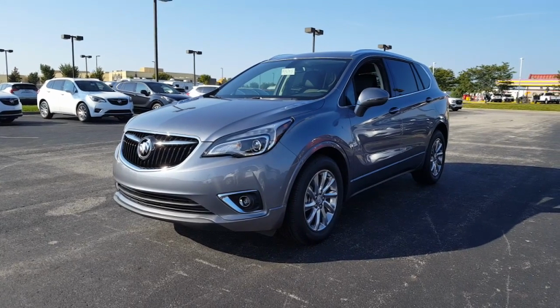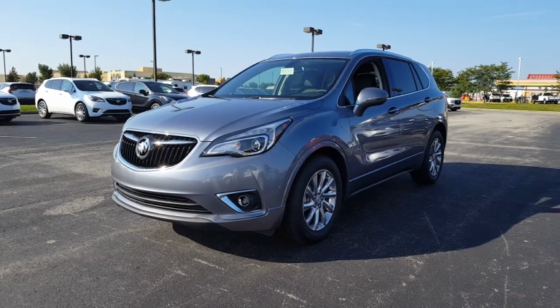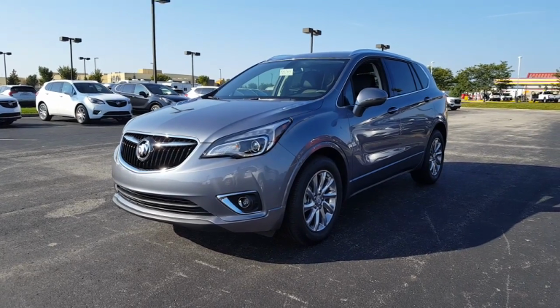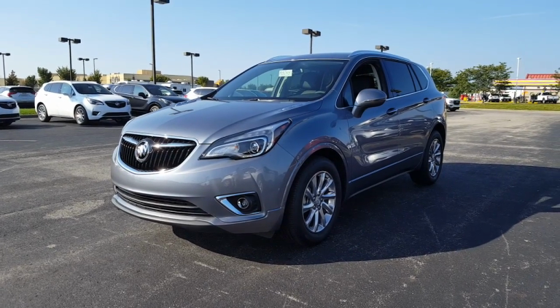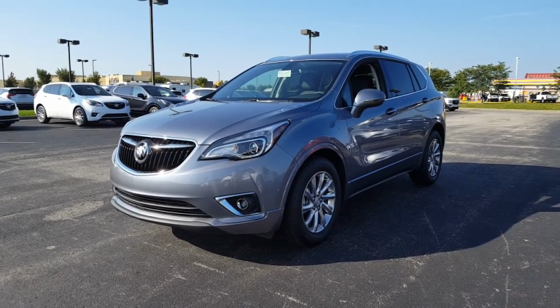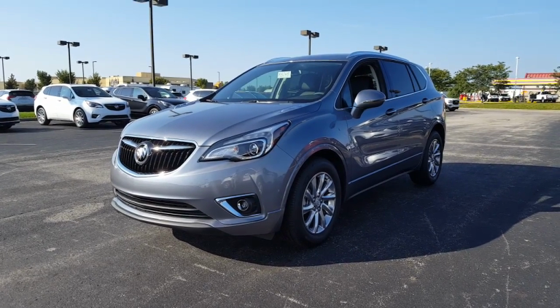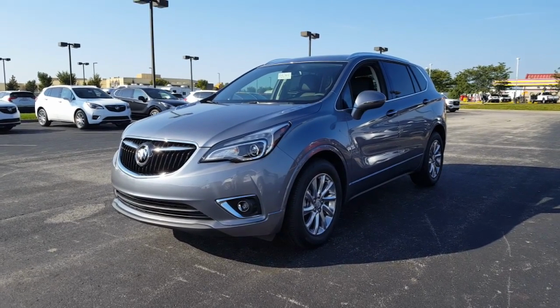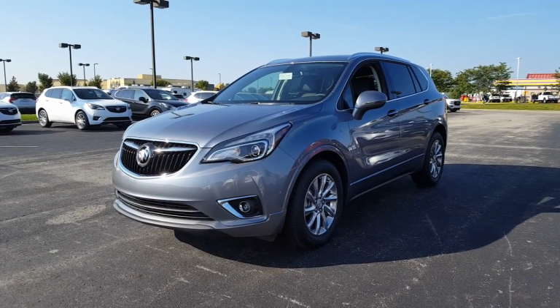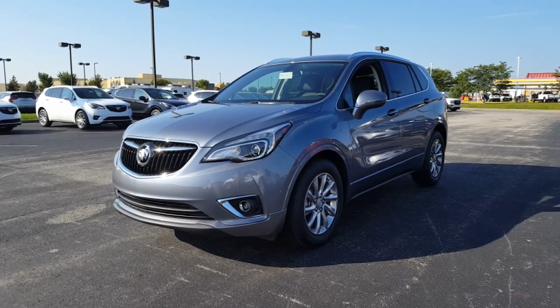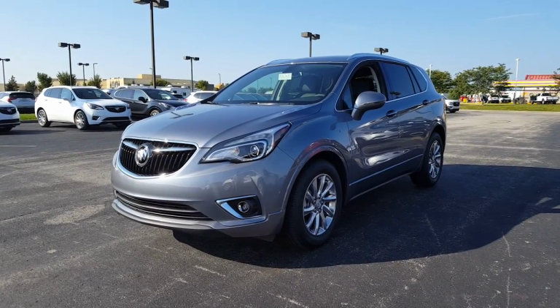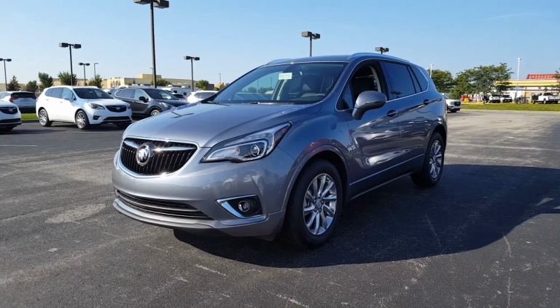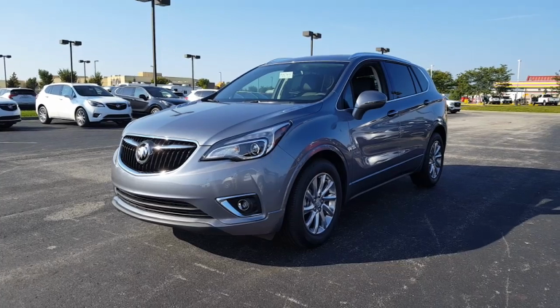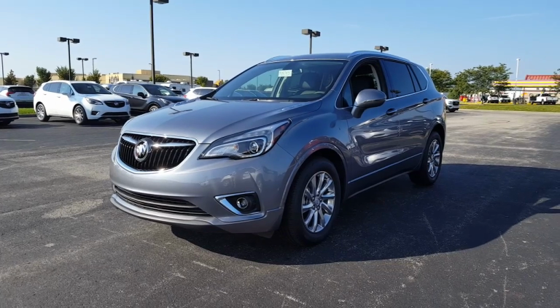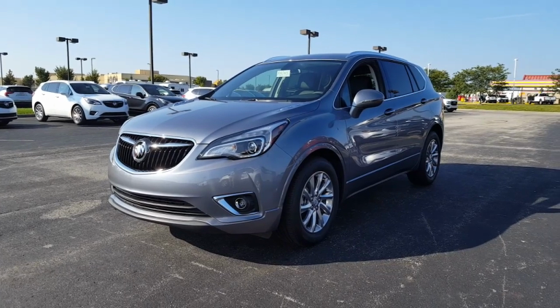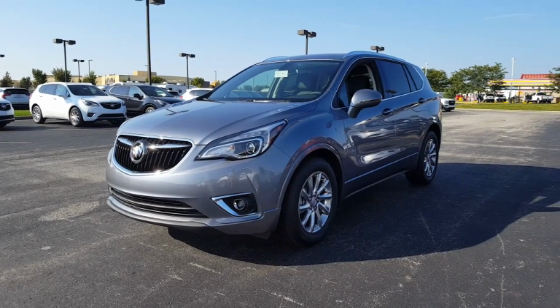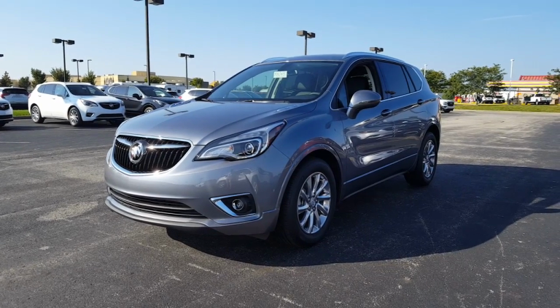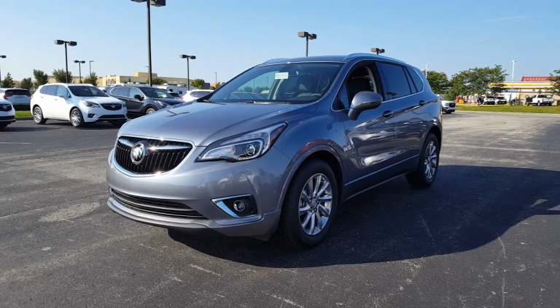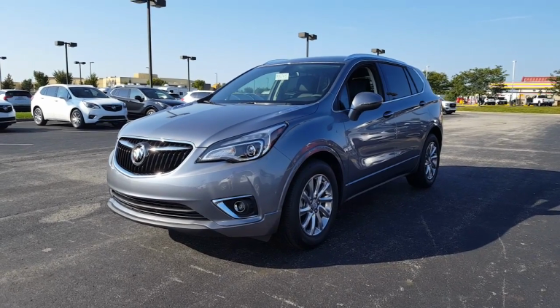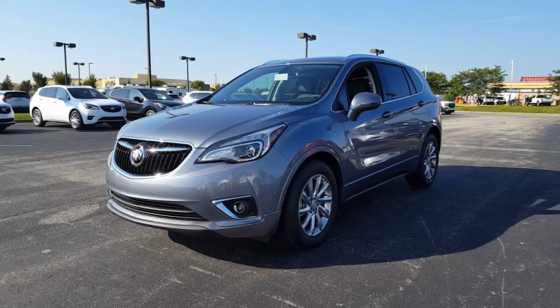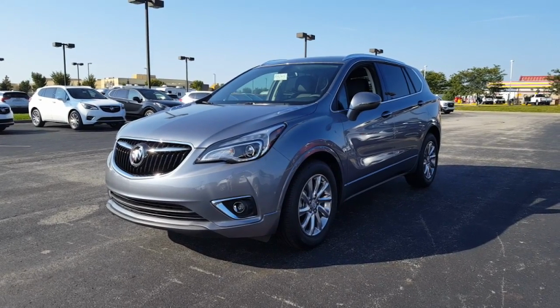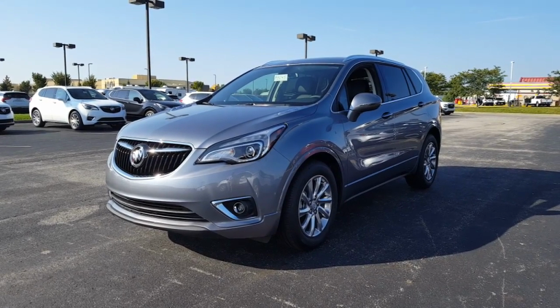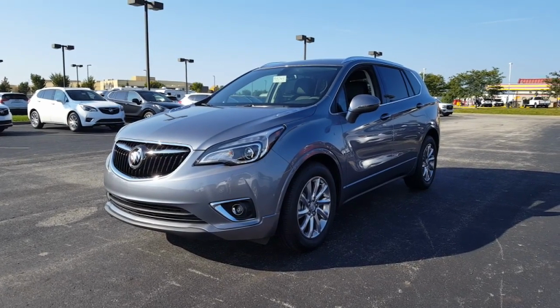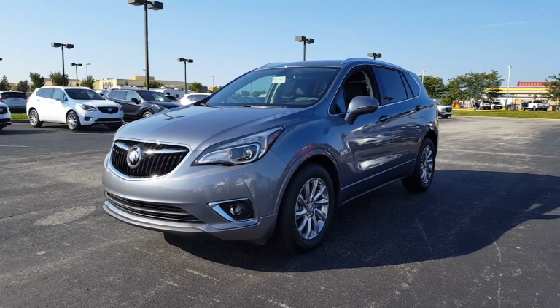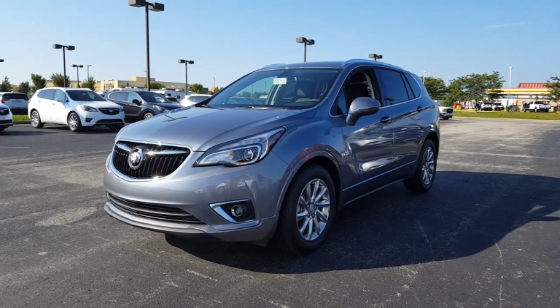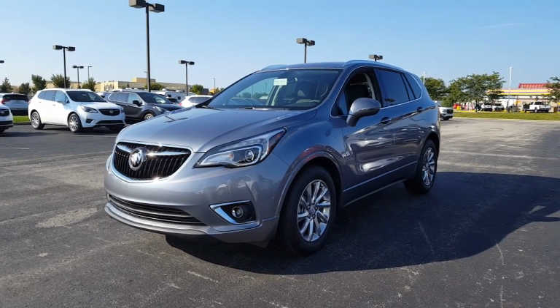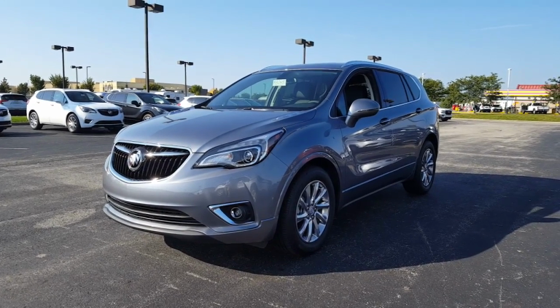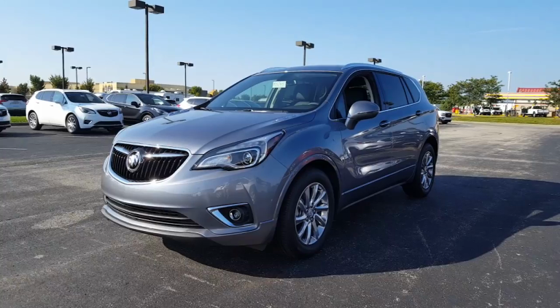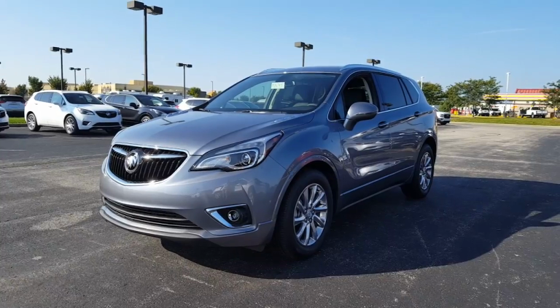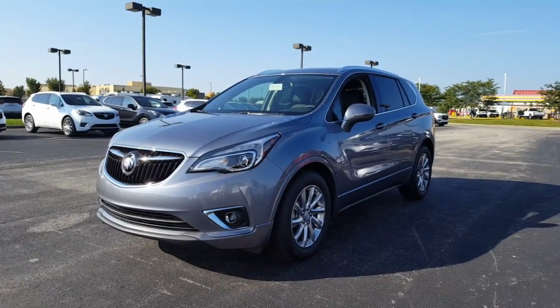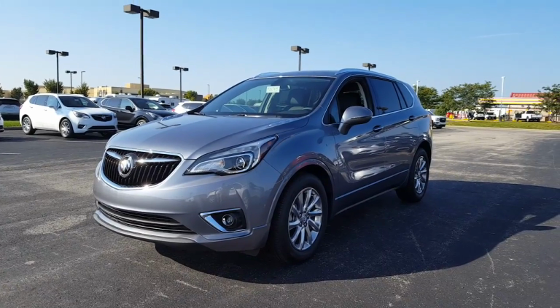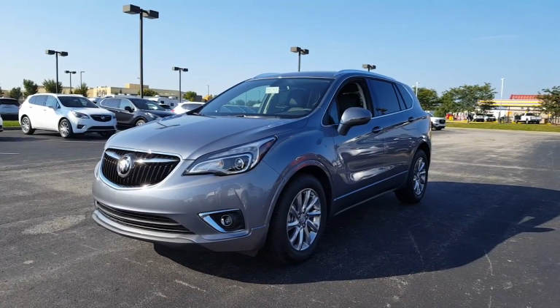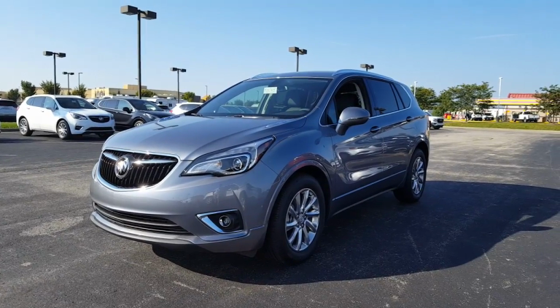Today we've got a 2019 Buick Envision Essence with a satin steel exterior and ebony interior. 2.5 liter four-cylinder engine with a six-speed automatic transmission.